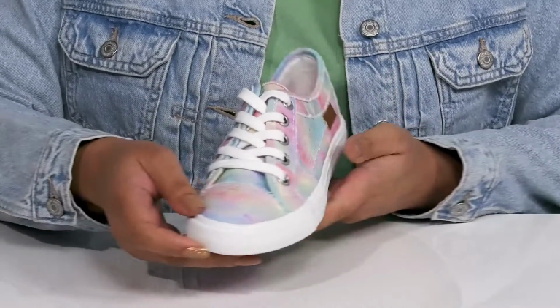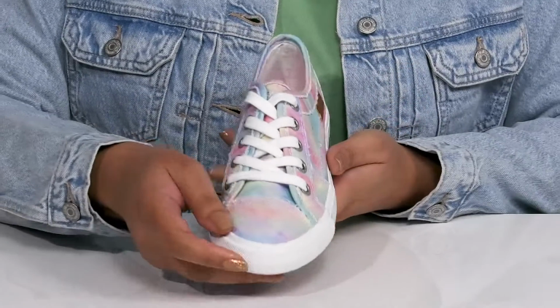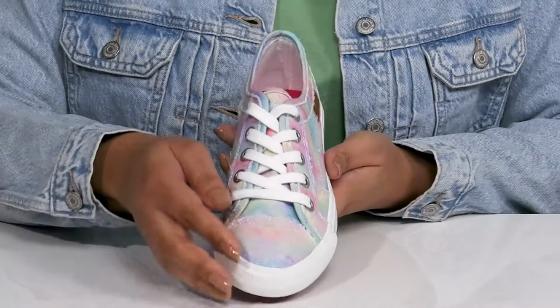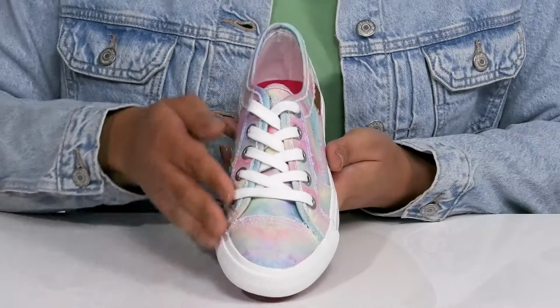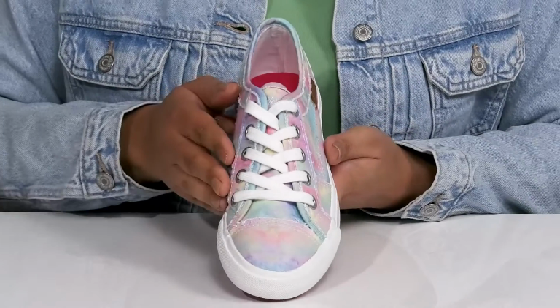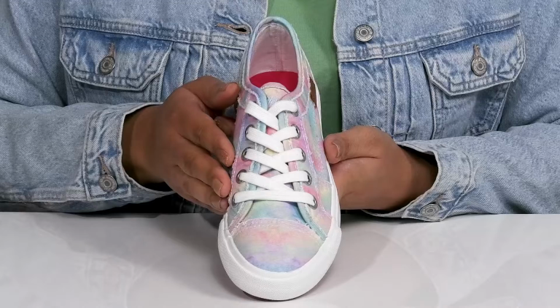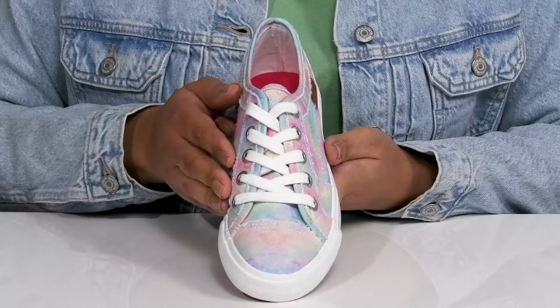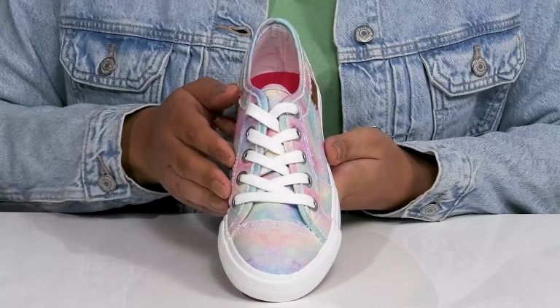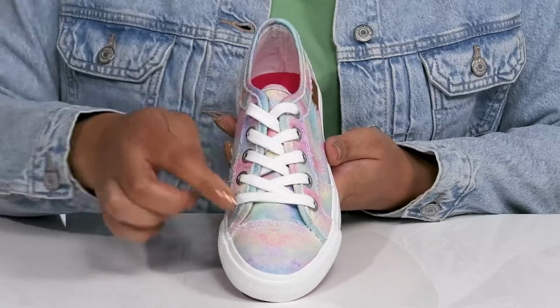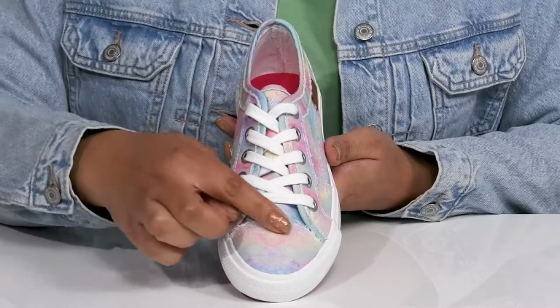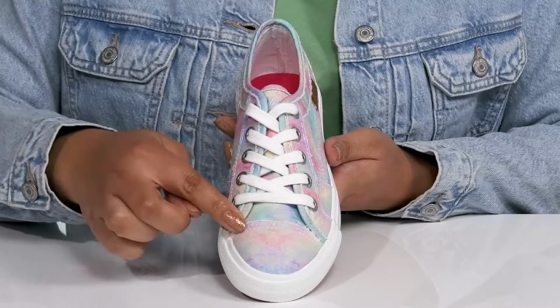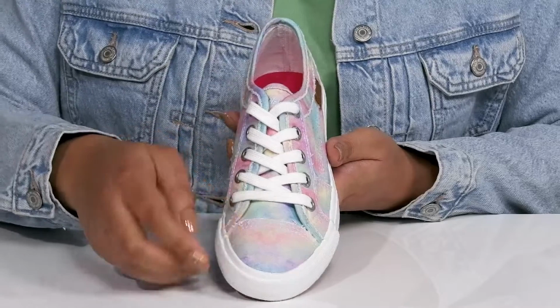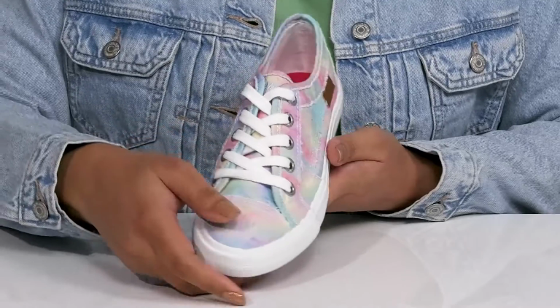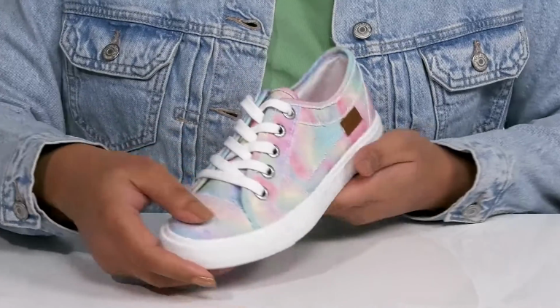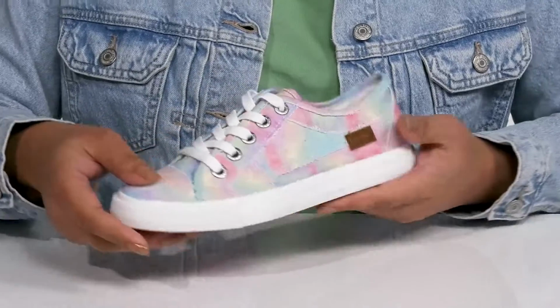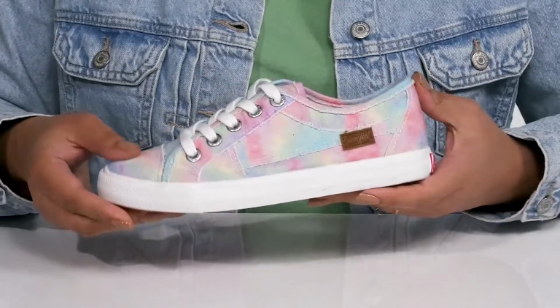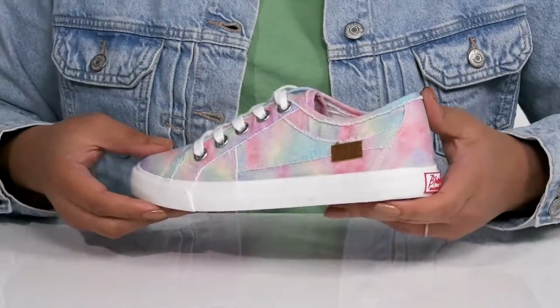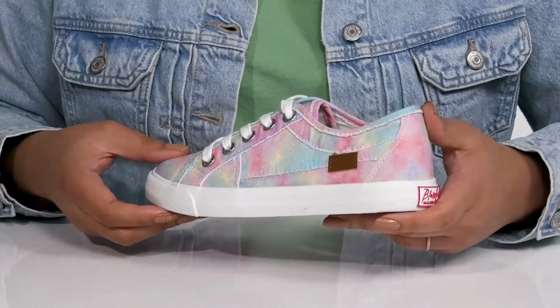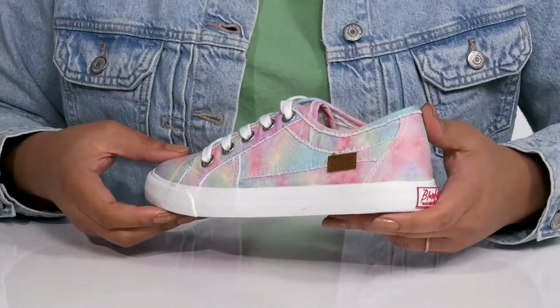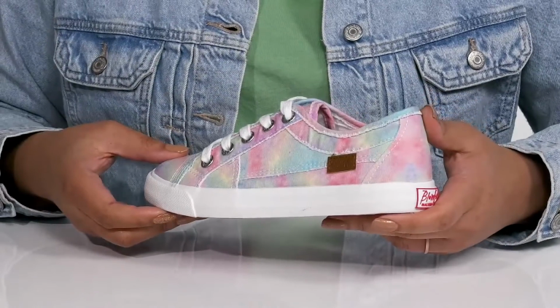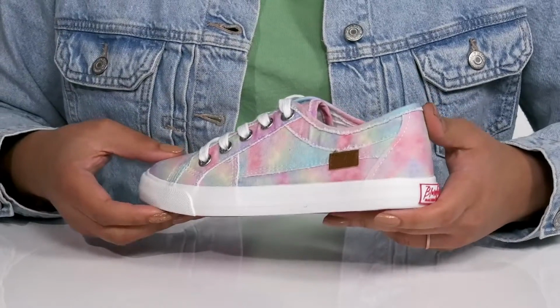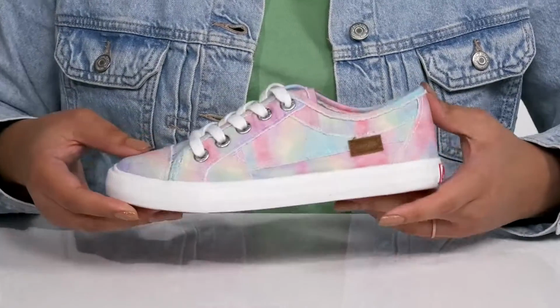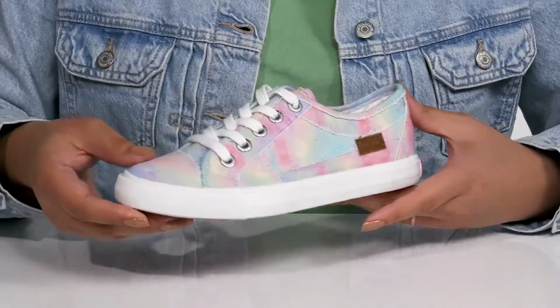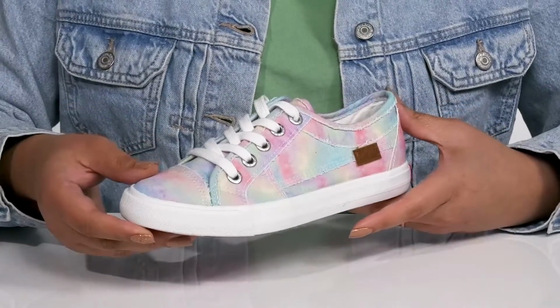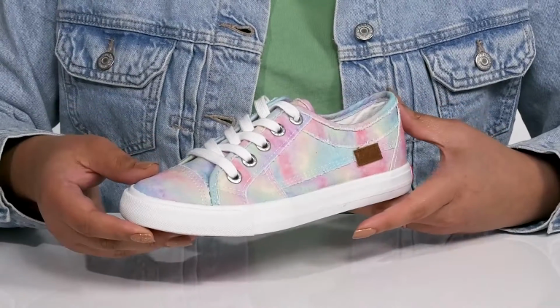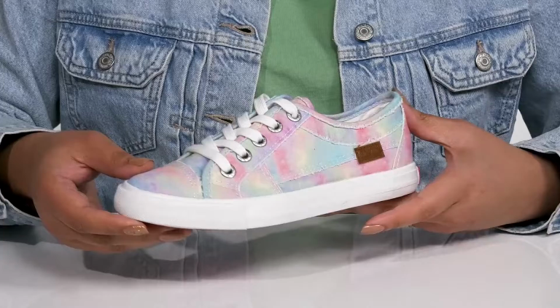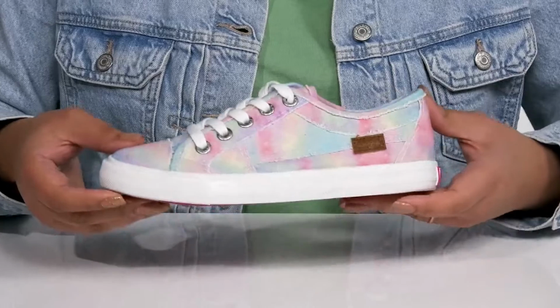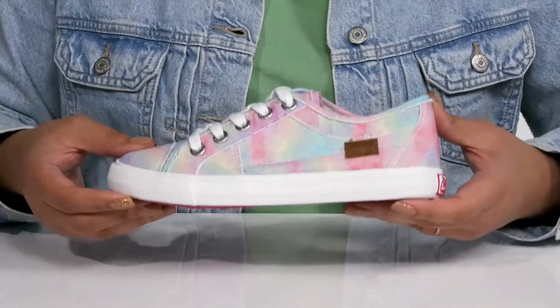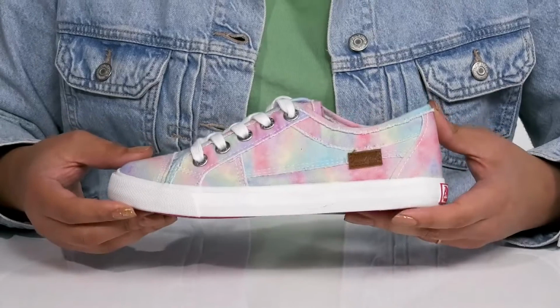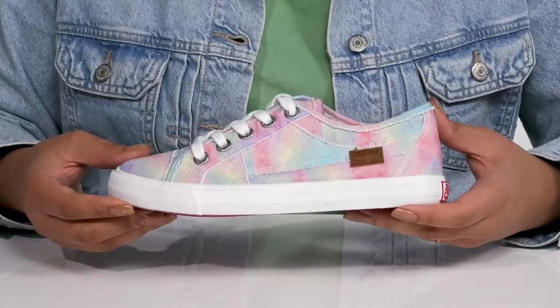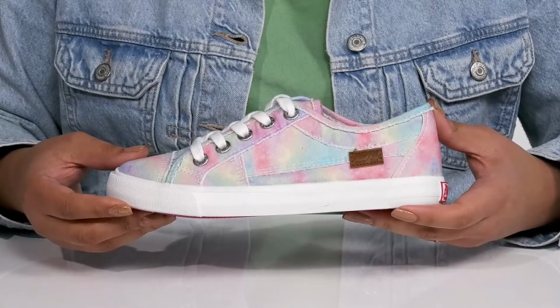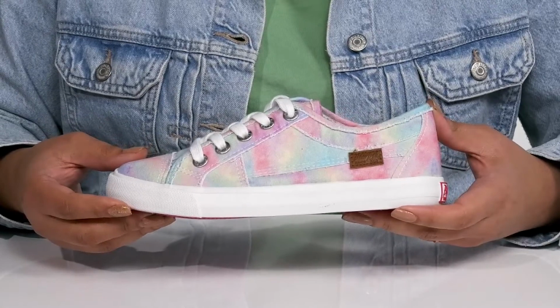They have an all-over colorful print with some frayed edges, giving them a trendy and stylish look they'll want to show off to their friends.